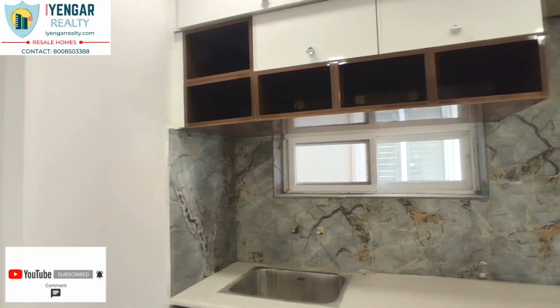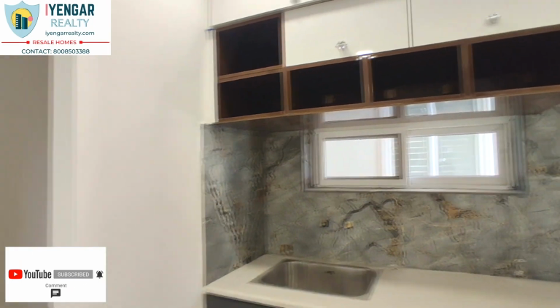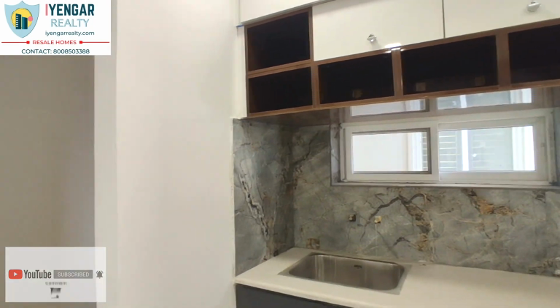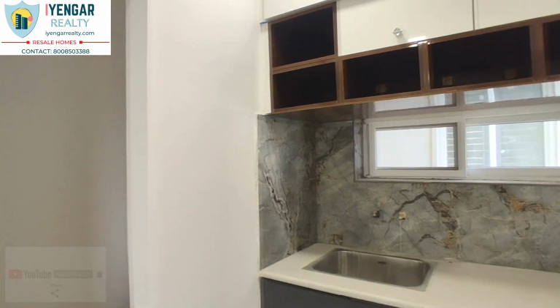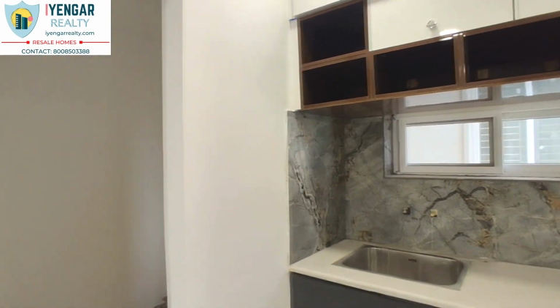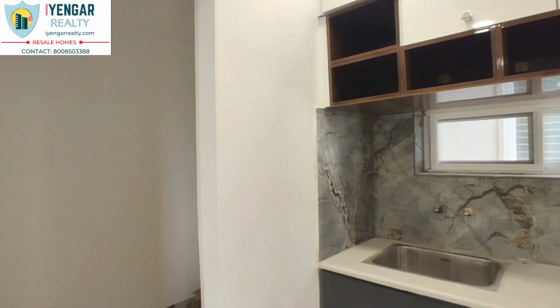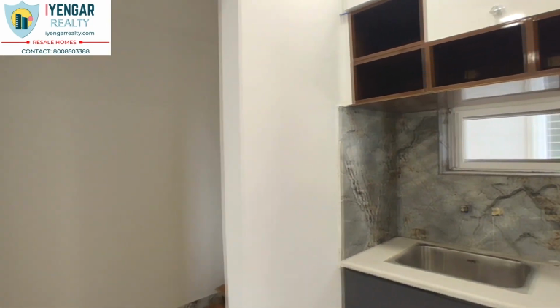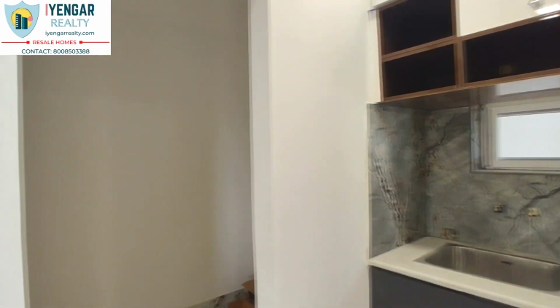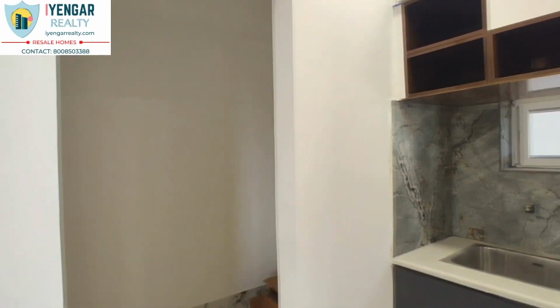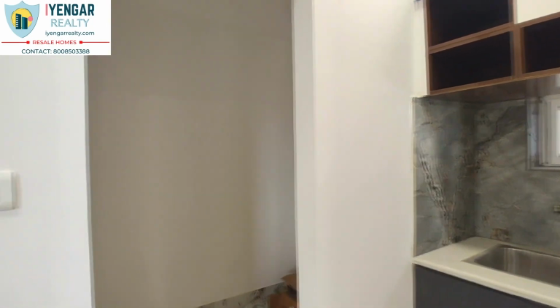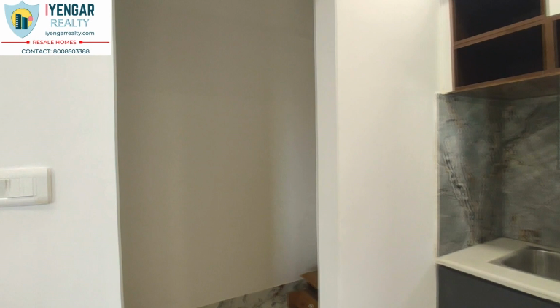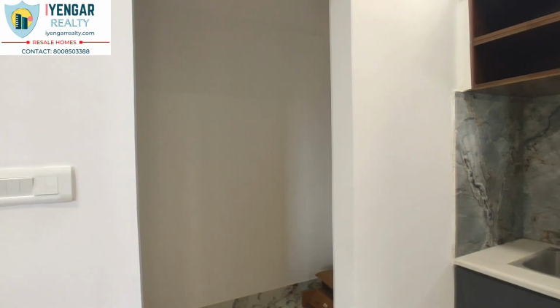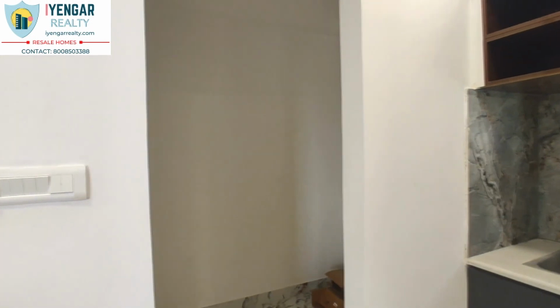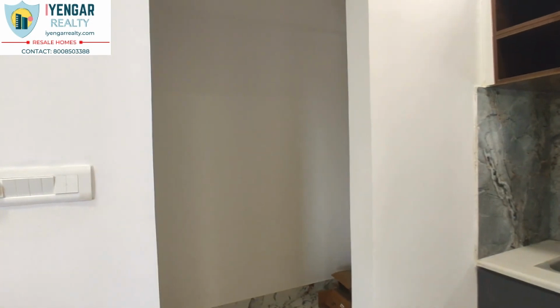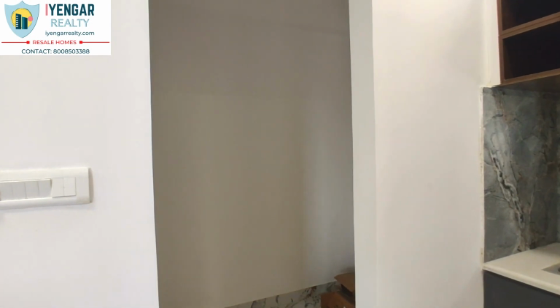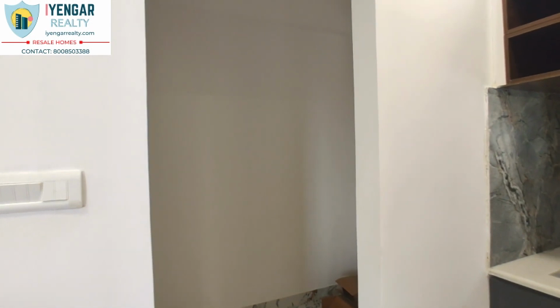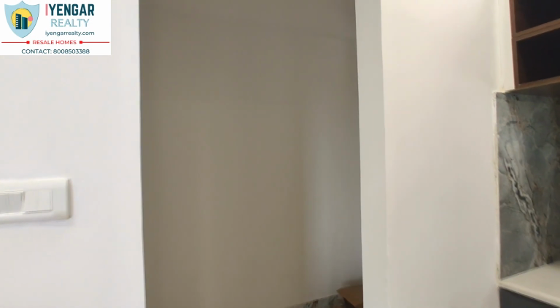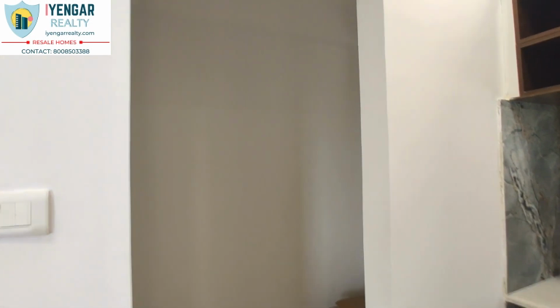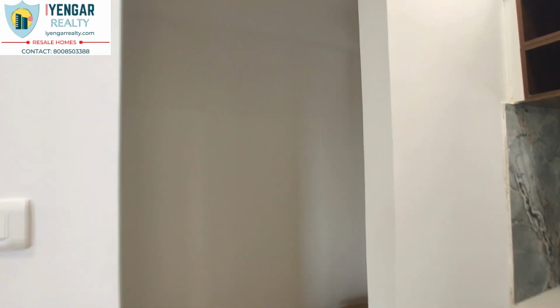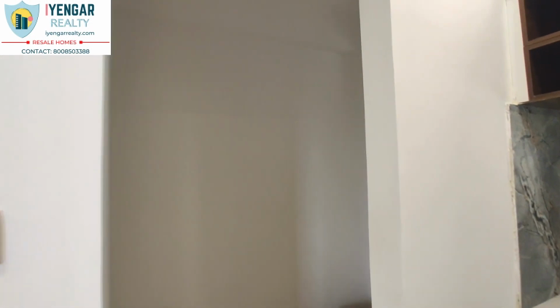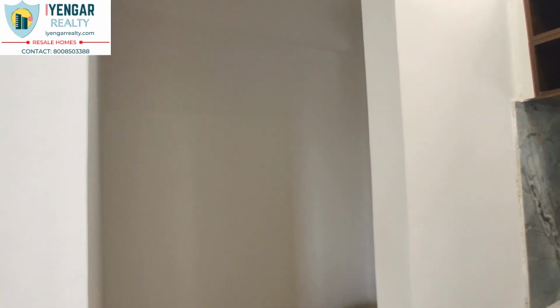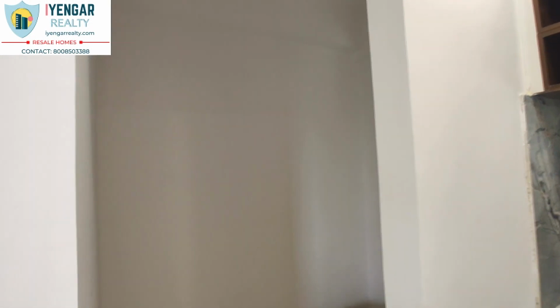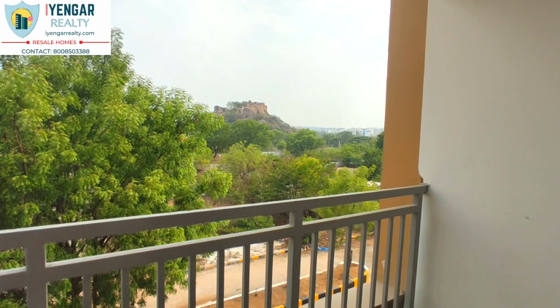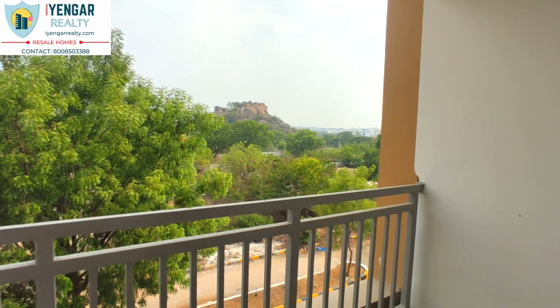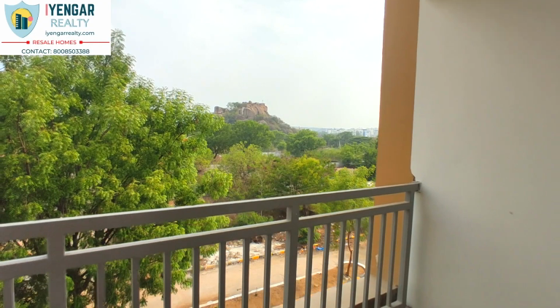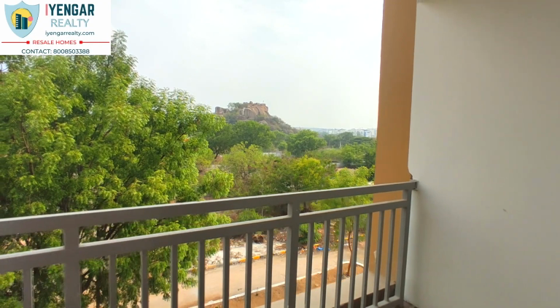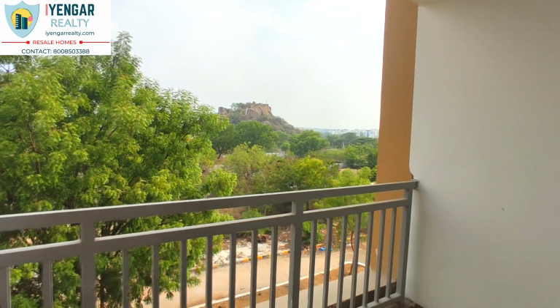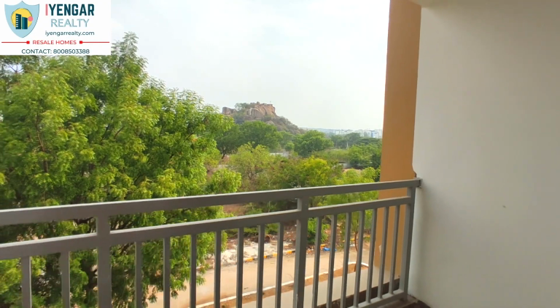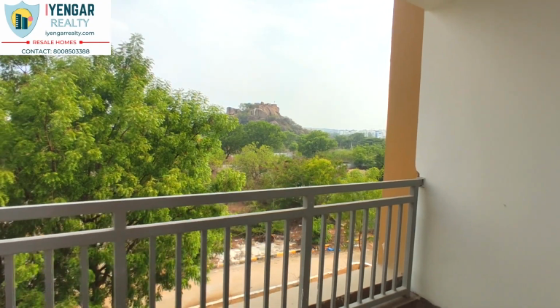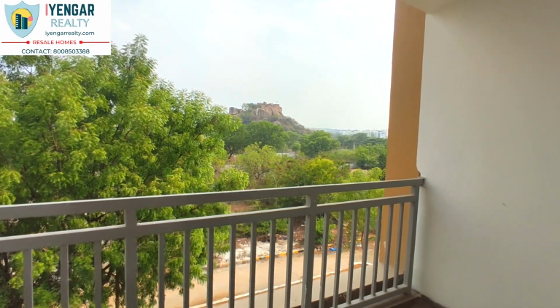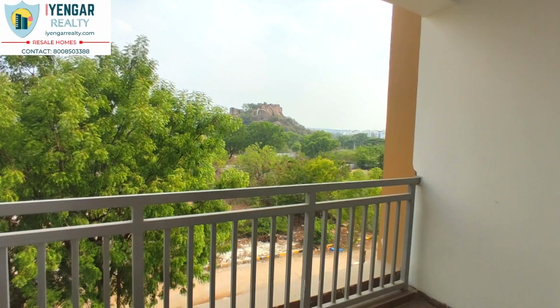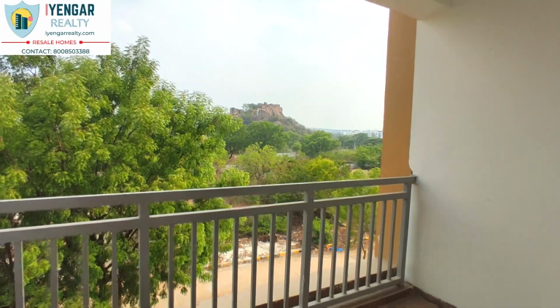The kitchen includes a lot of modular storage options along with an attached pantry room. The sit-out balcony is 12 by 5 feet — big and spacious.